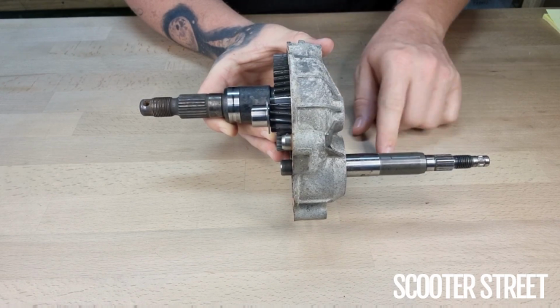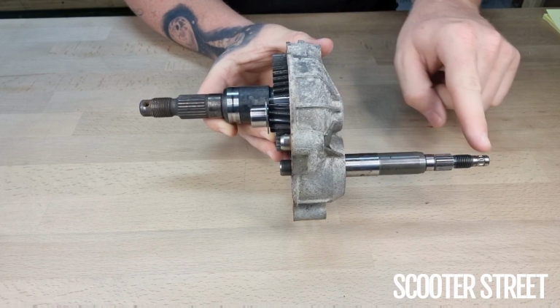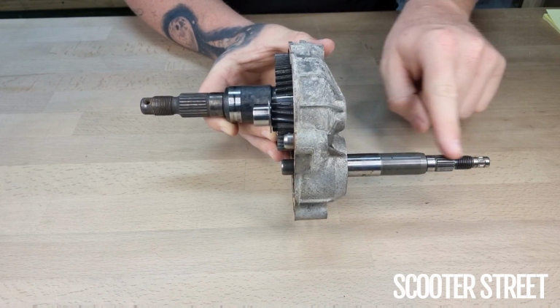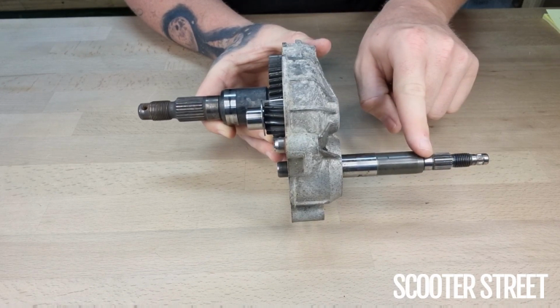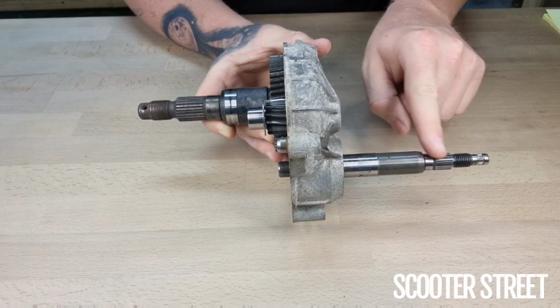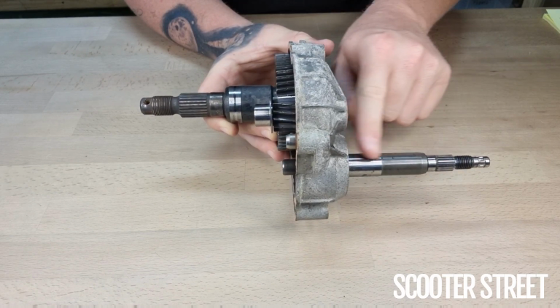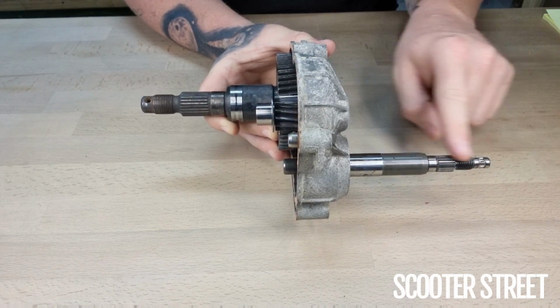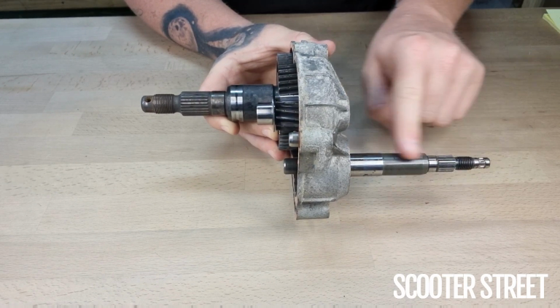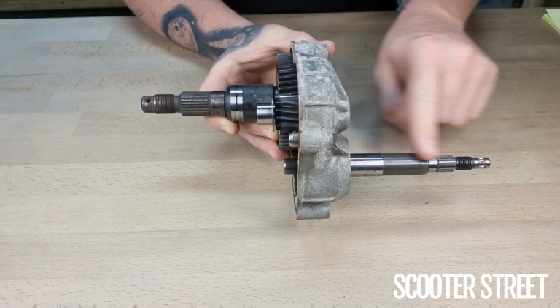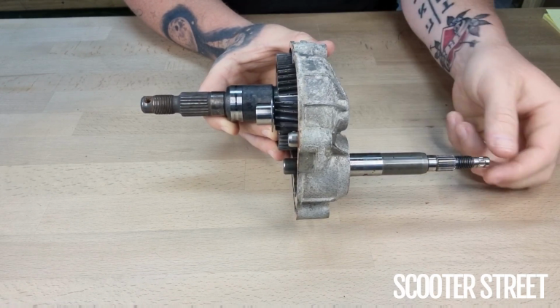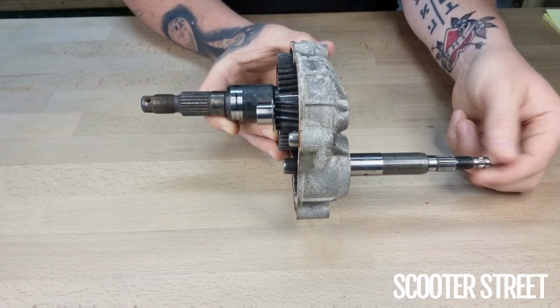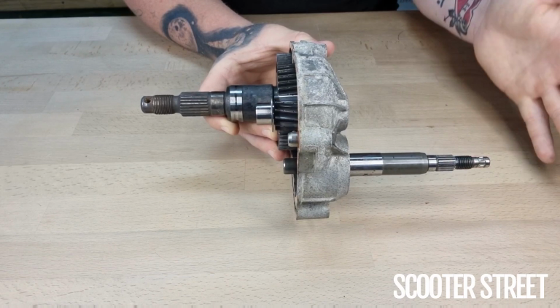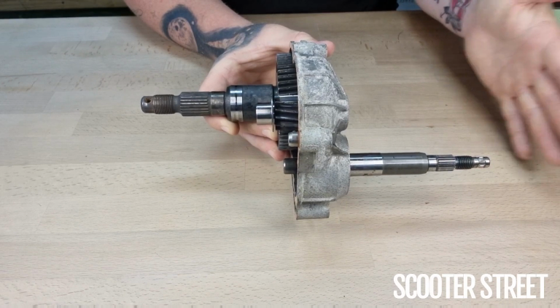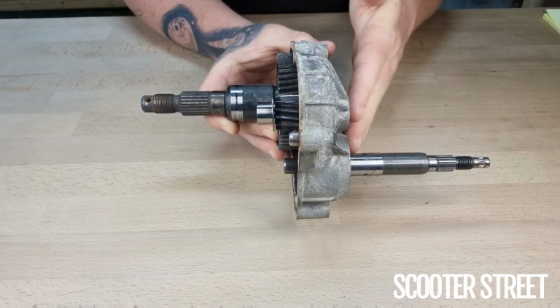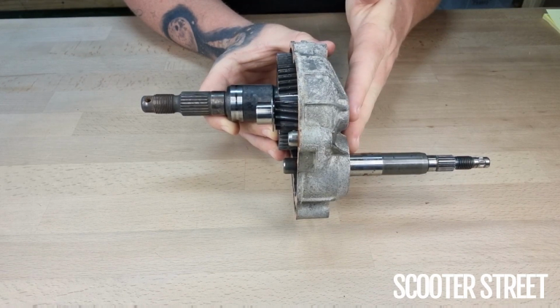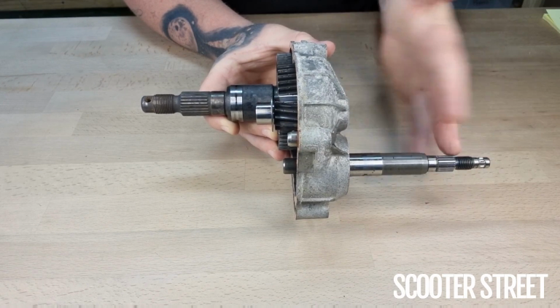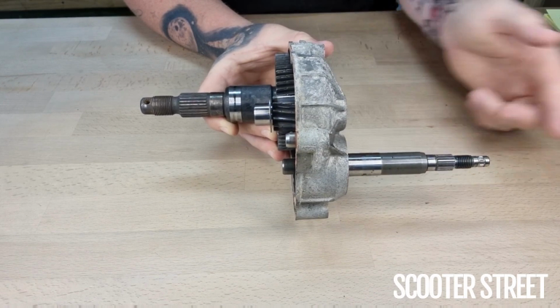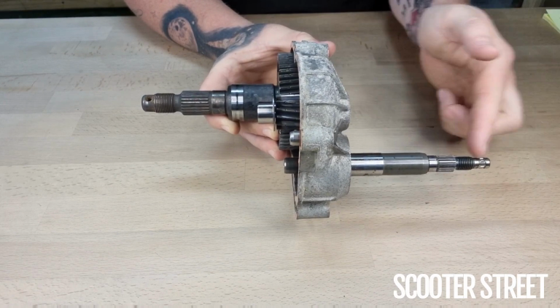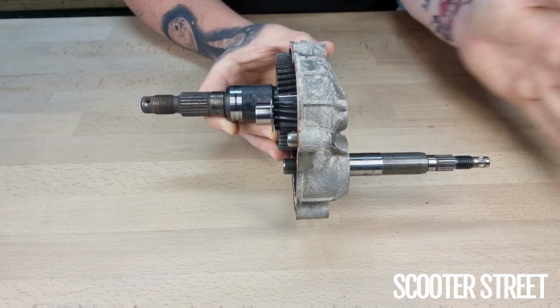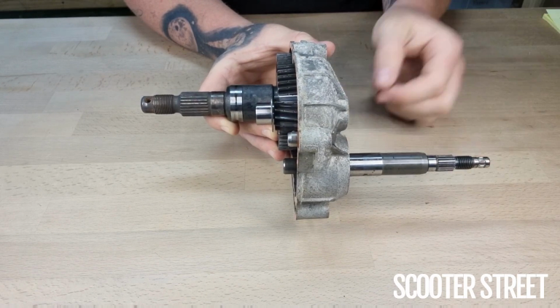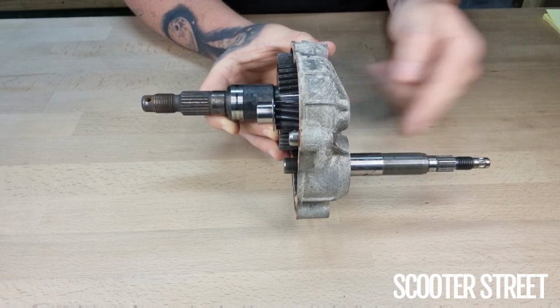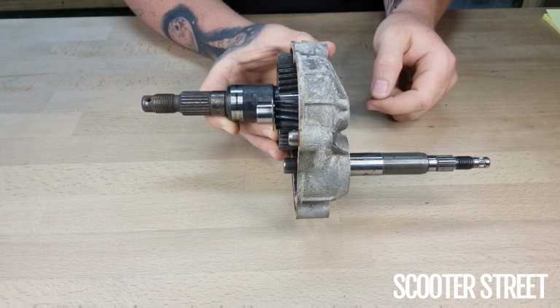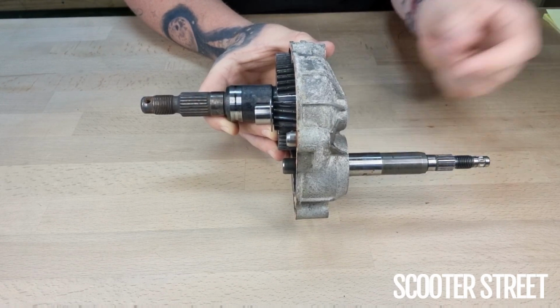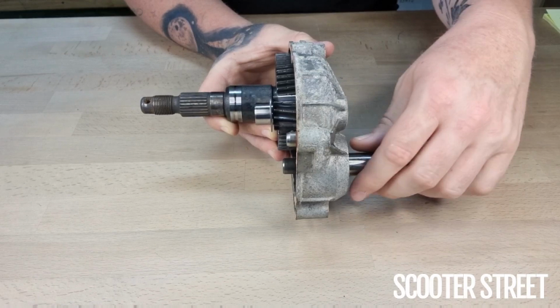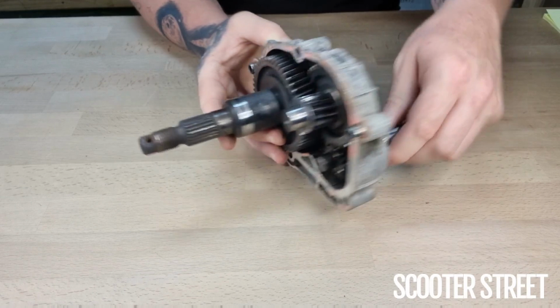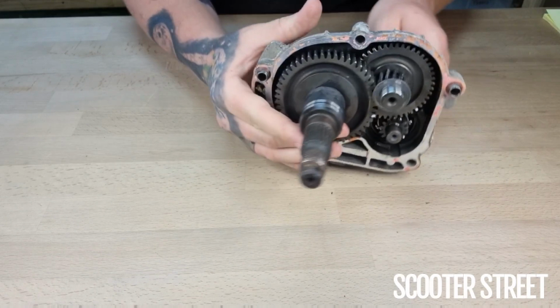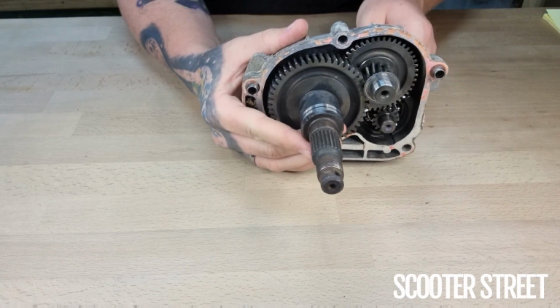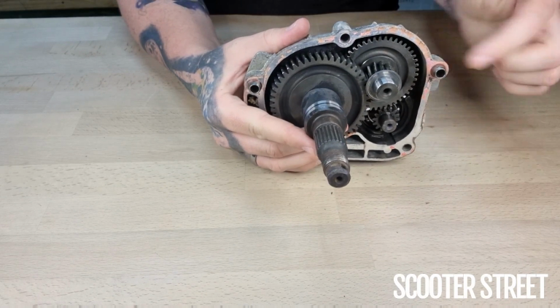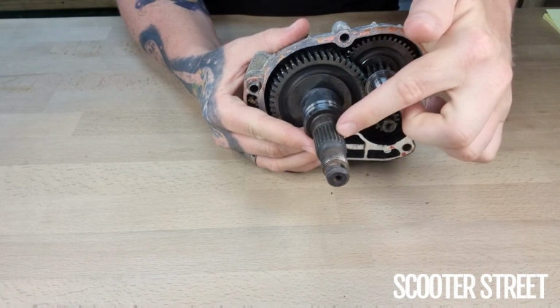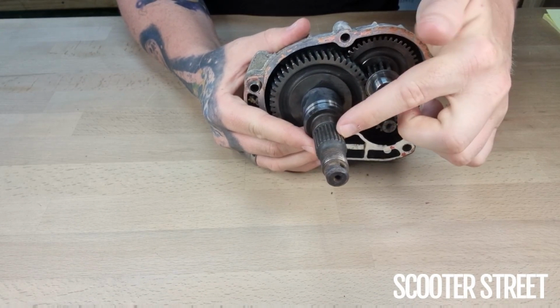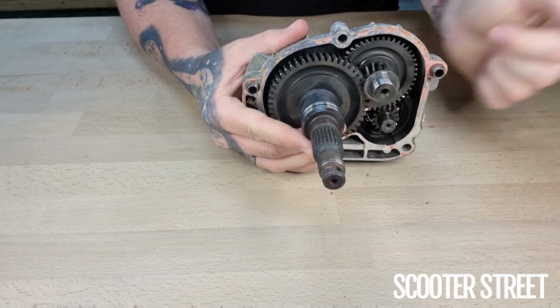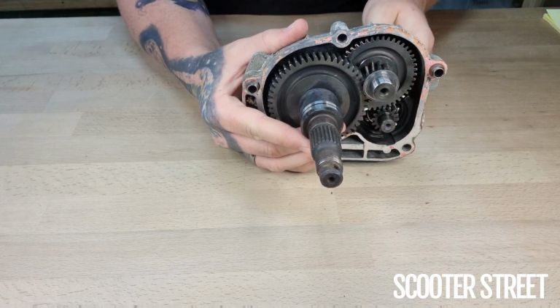The primary gears start with the input shaft, which is what your rear pulley and your clutch bolt onto inside the back of the transmission. And at the back here we have the drive shaft, which is what your wheel bolts onto.